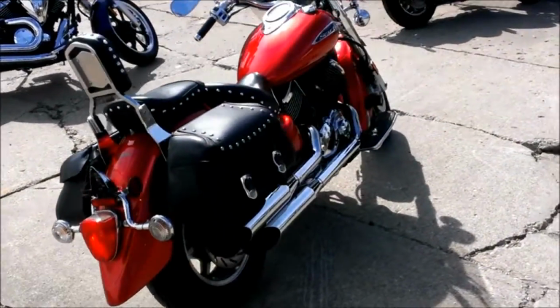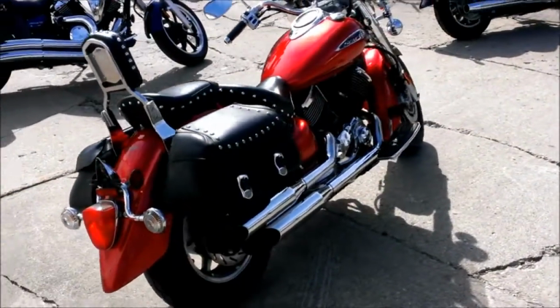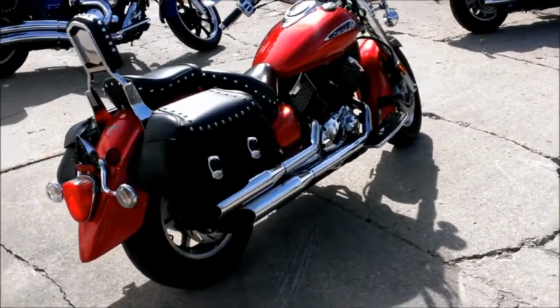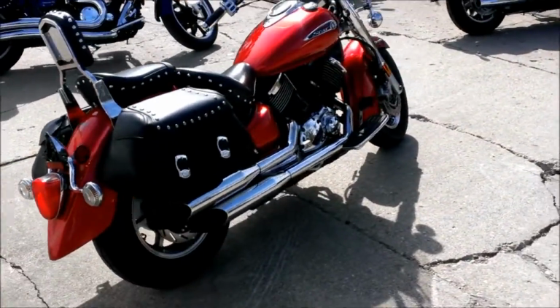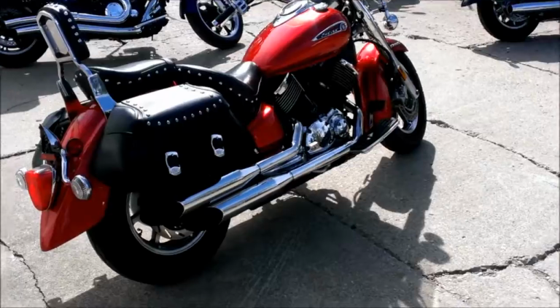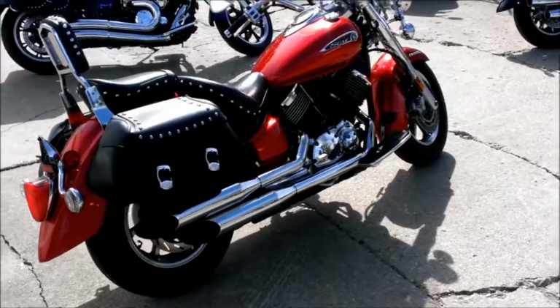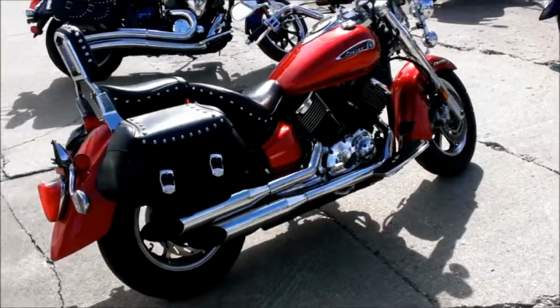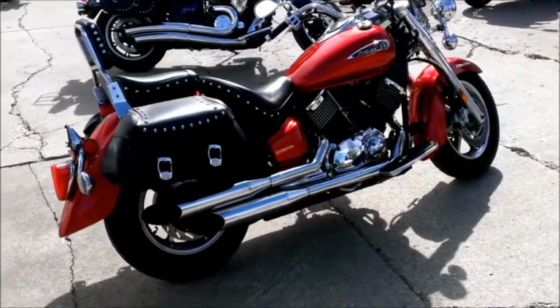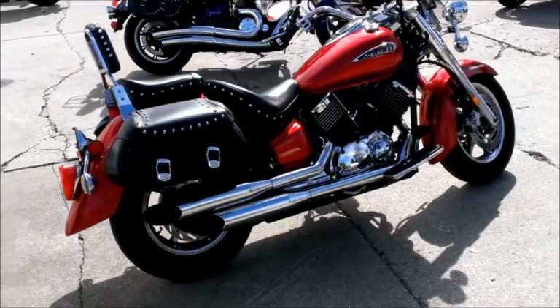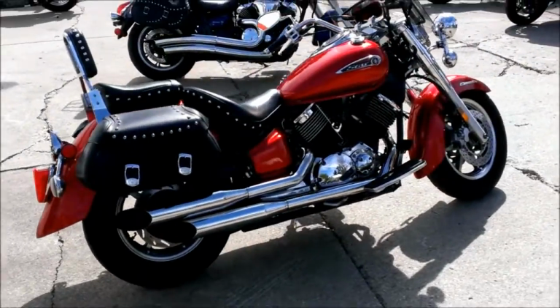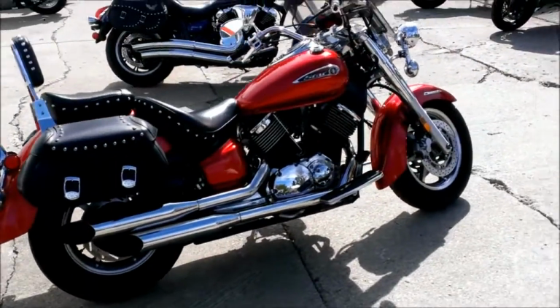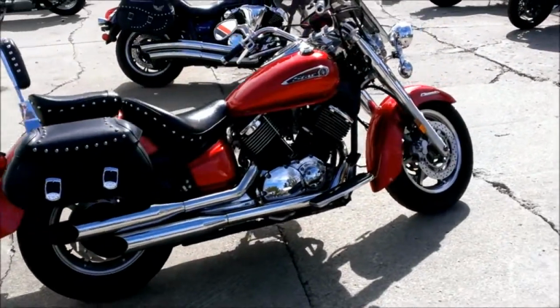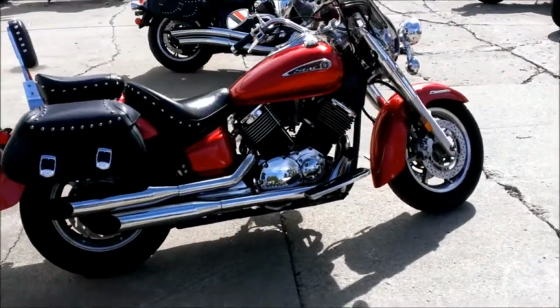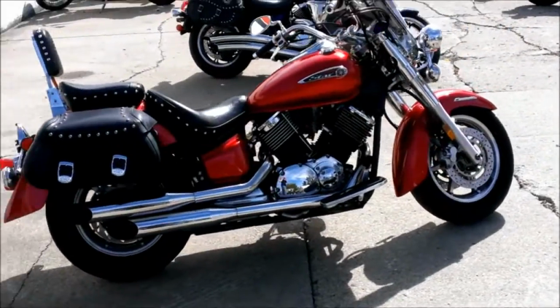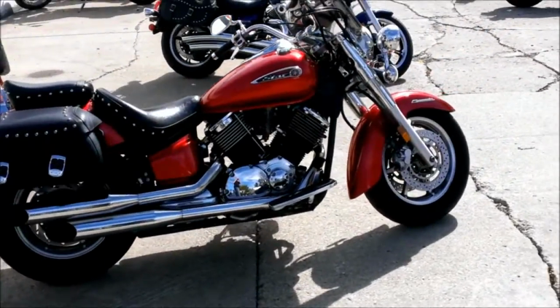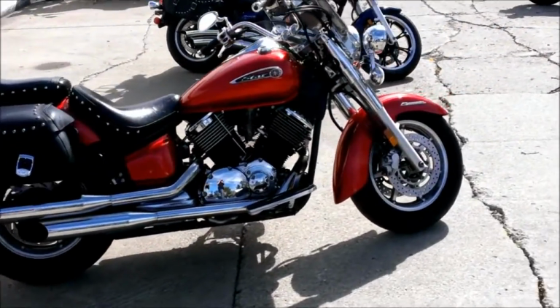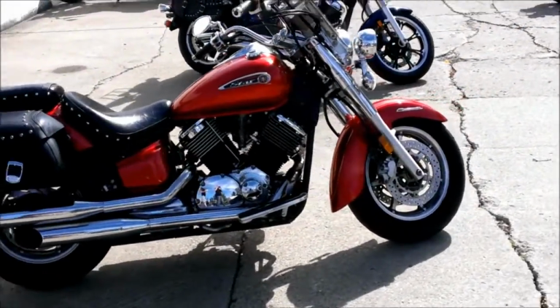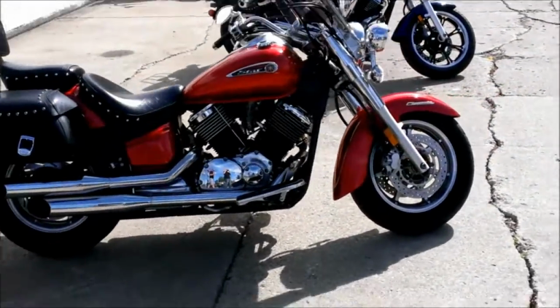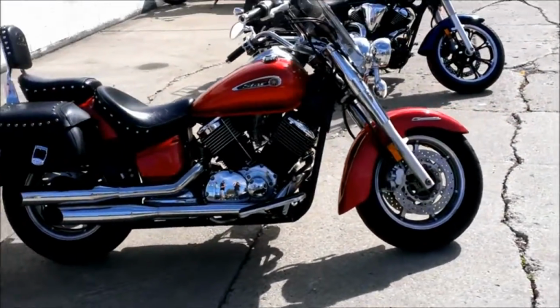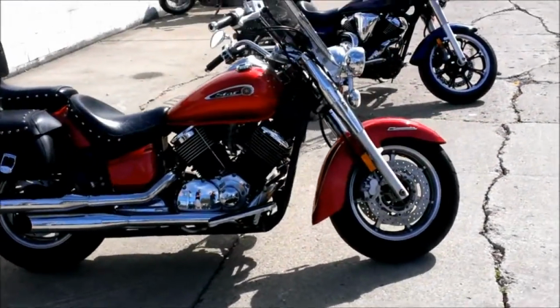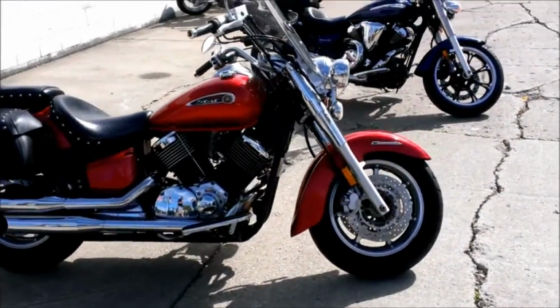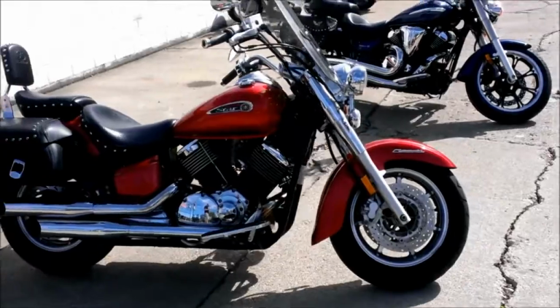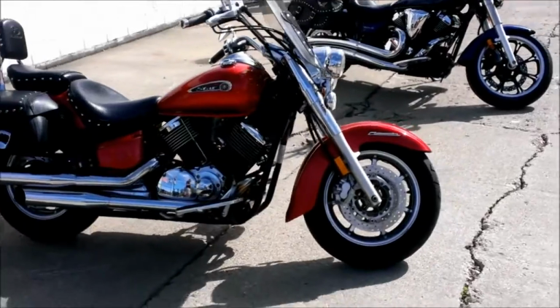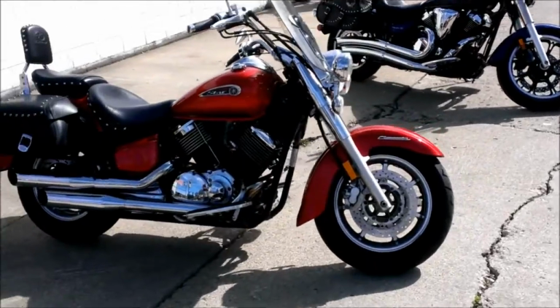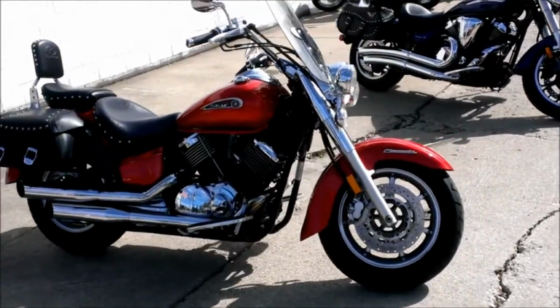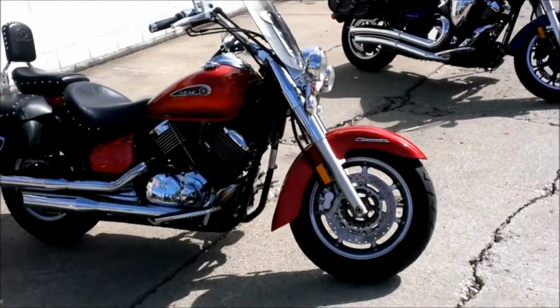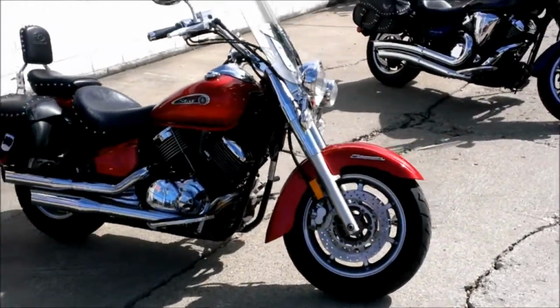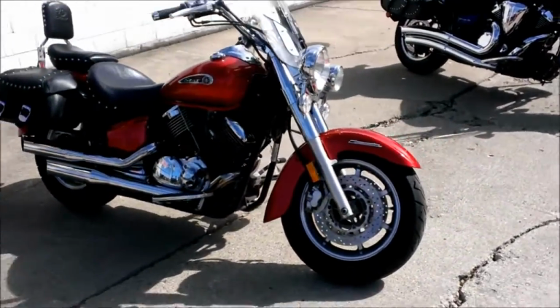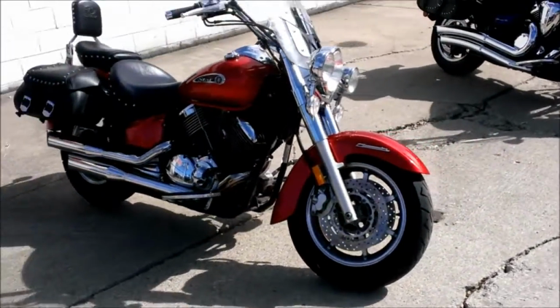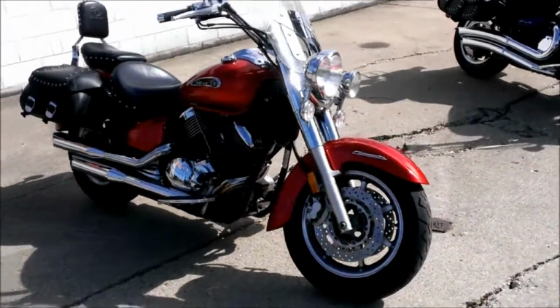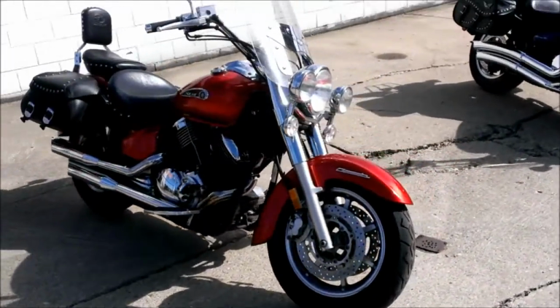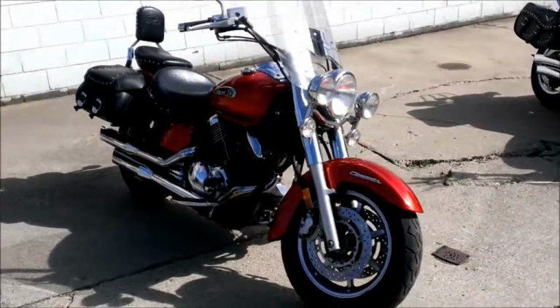The Cobra exhaust makes this V-Star sound as cool as it looks. Just serviced at an authorized Yamaha dealership — inspected, certified, and includes a one-year warranty.